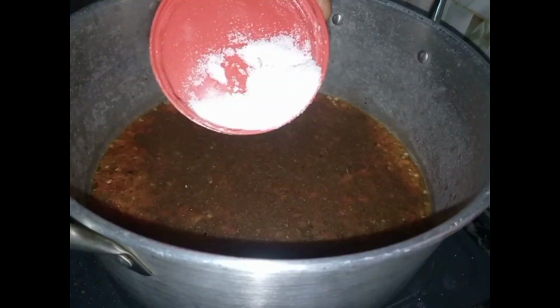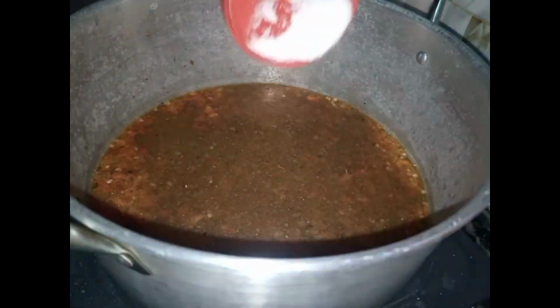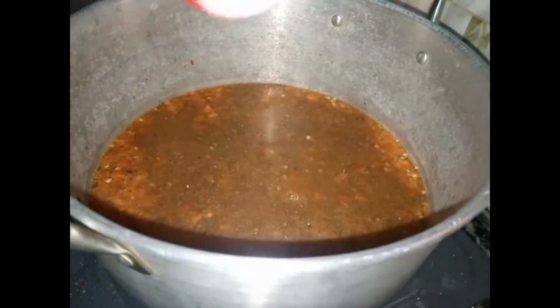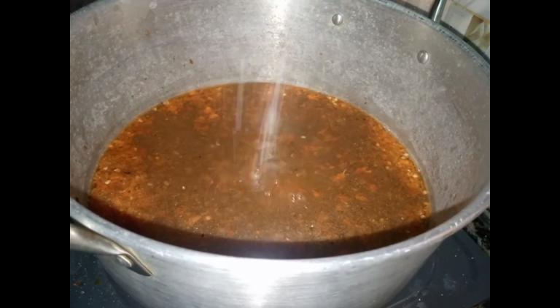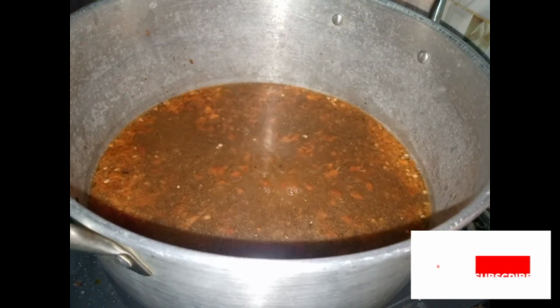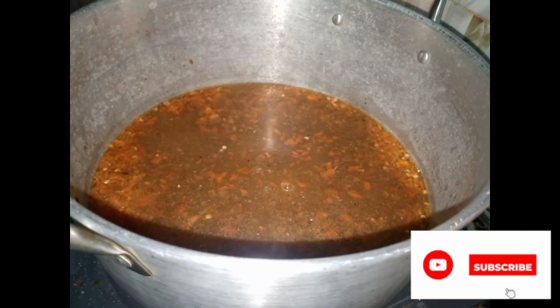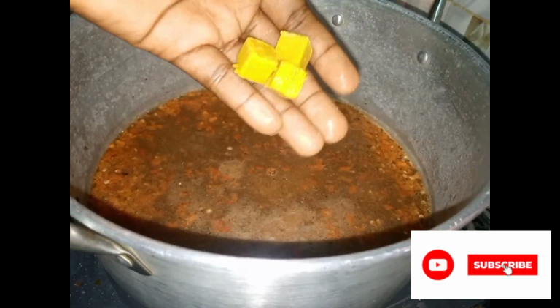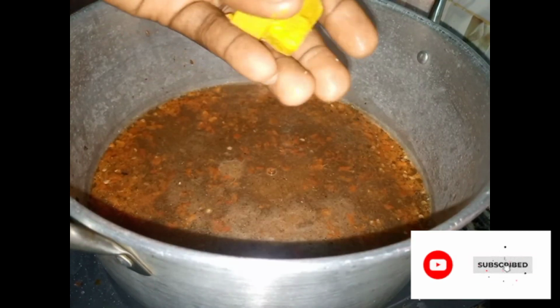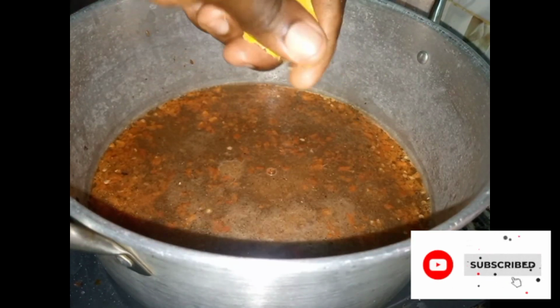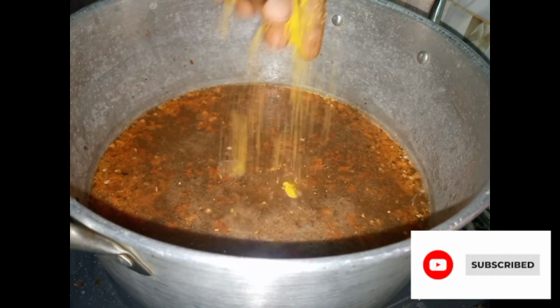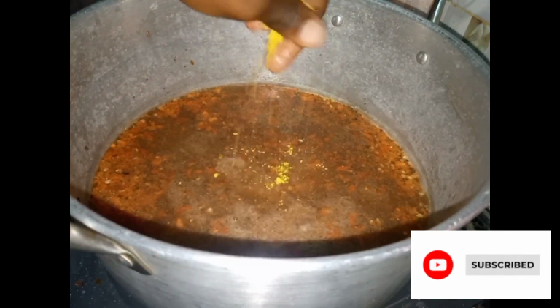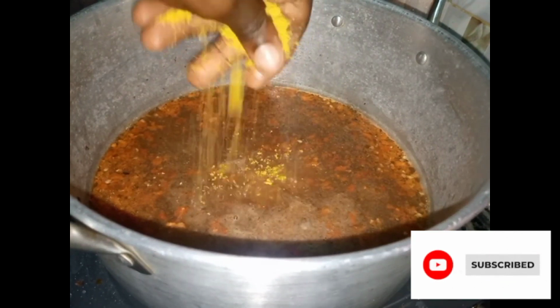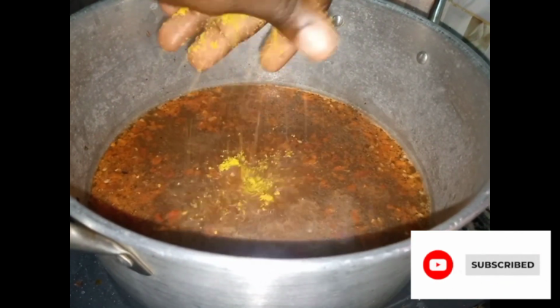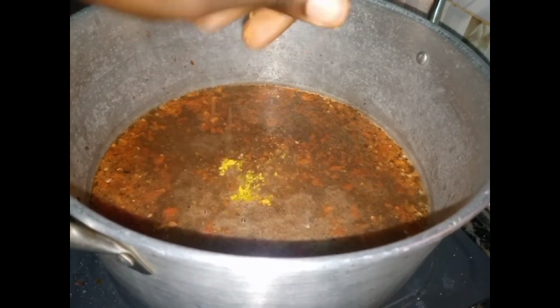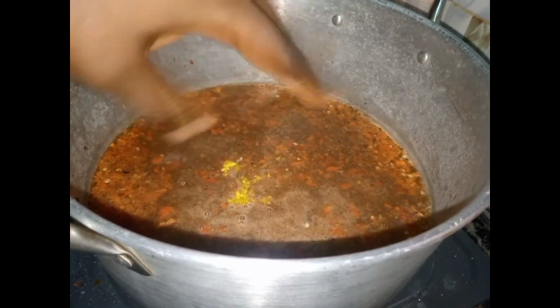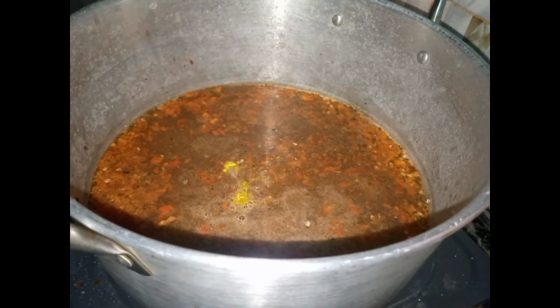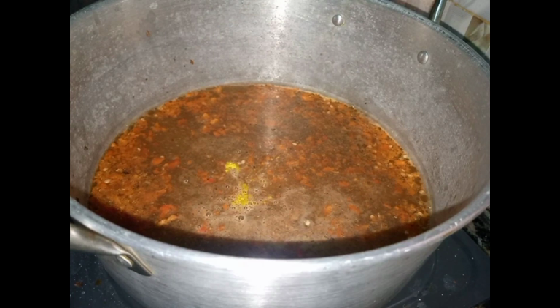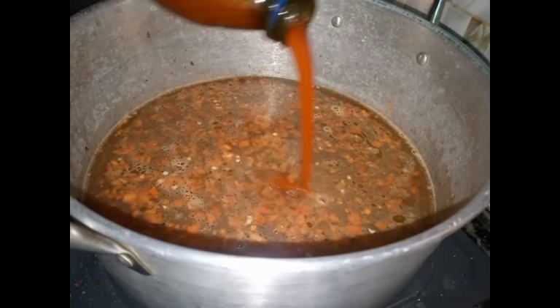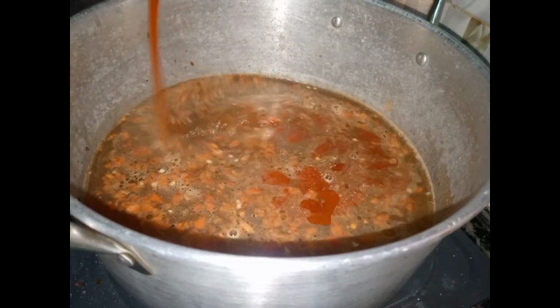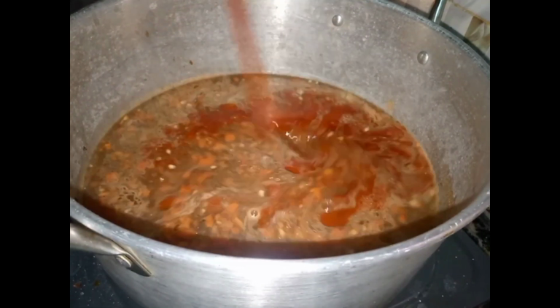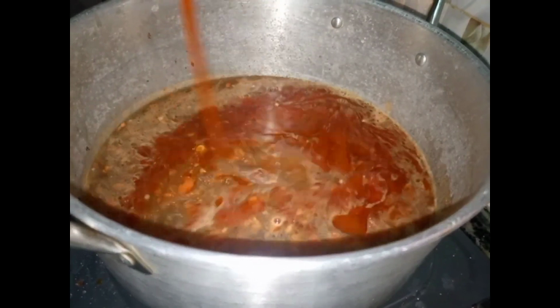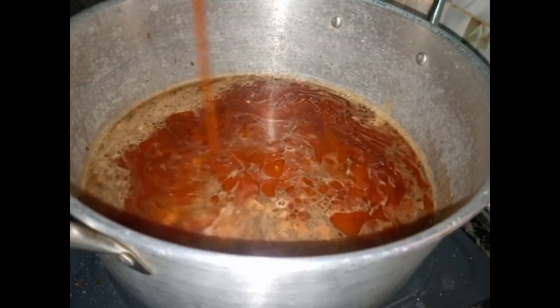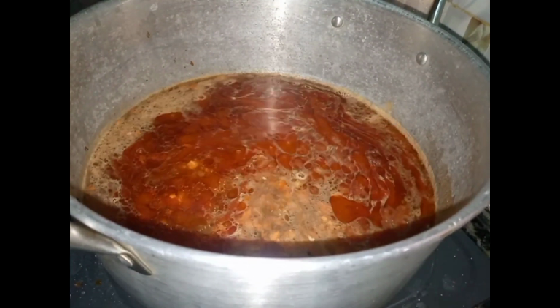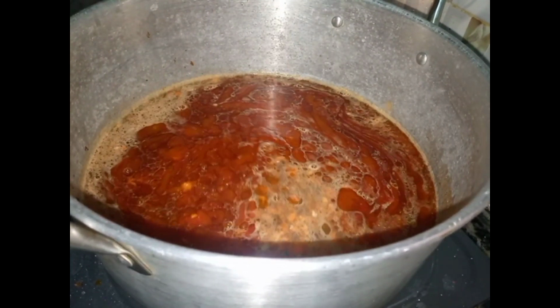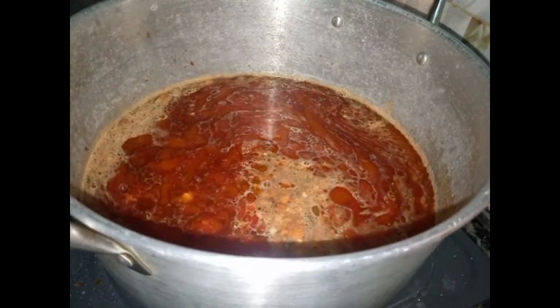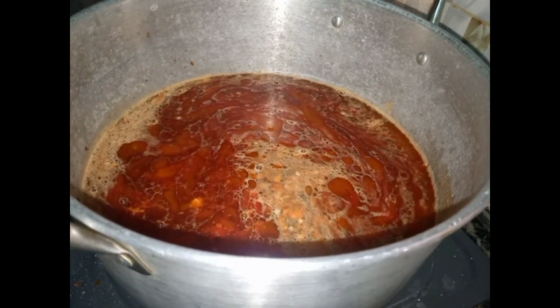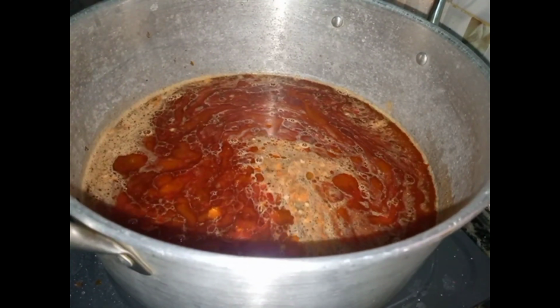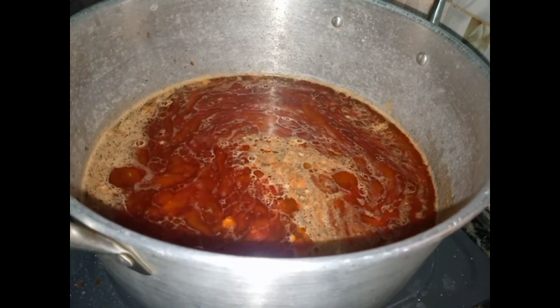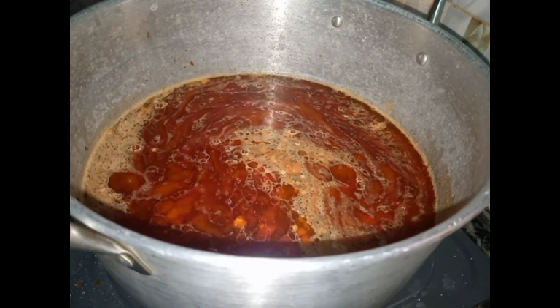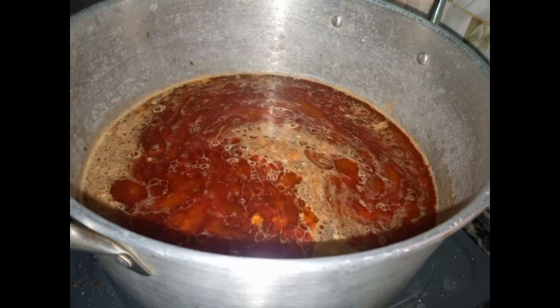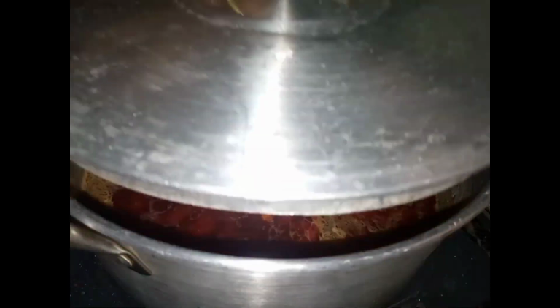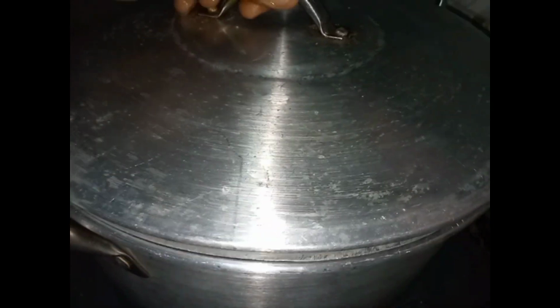This is me adding my fresh pepper, my crayfish, my salt, my seasoning cube, then my oil. Then stir and cover to heat up a little bit.